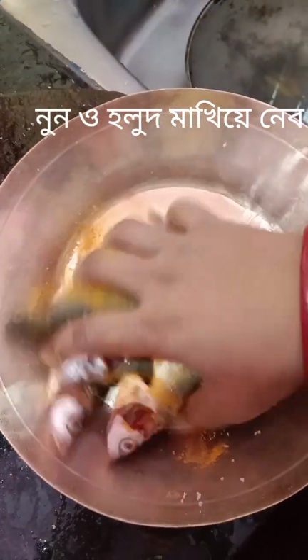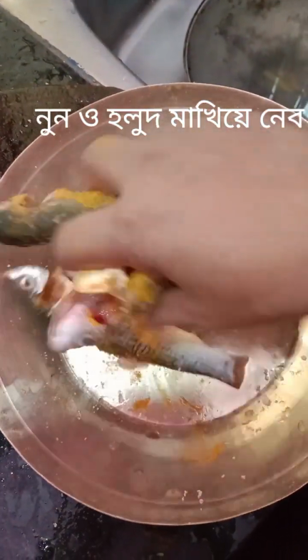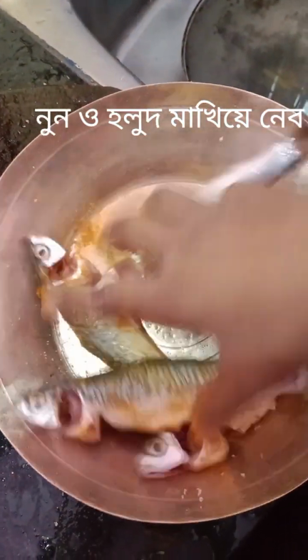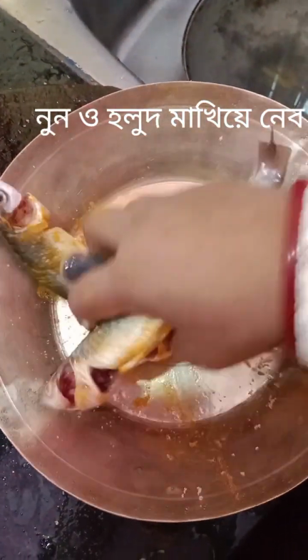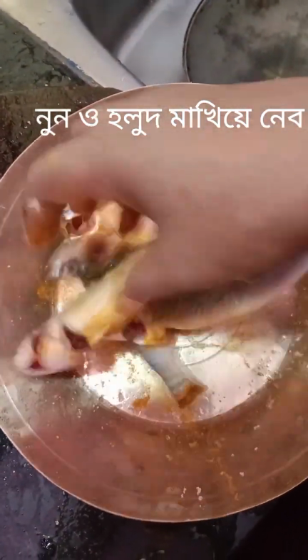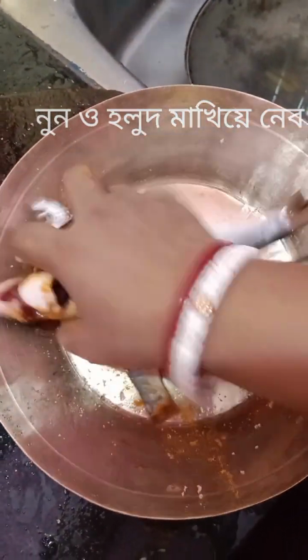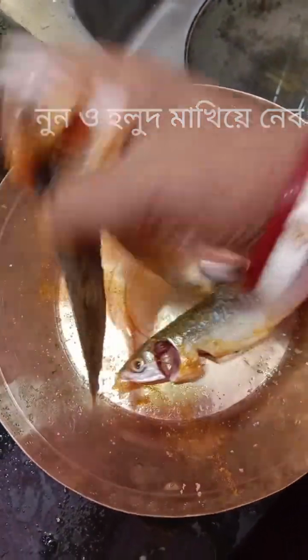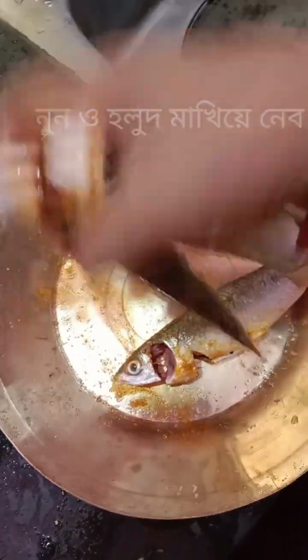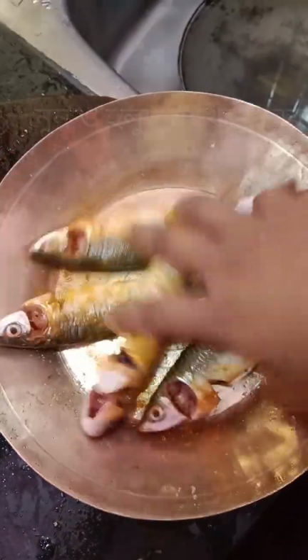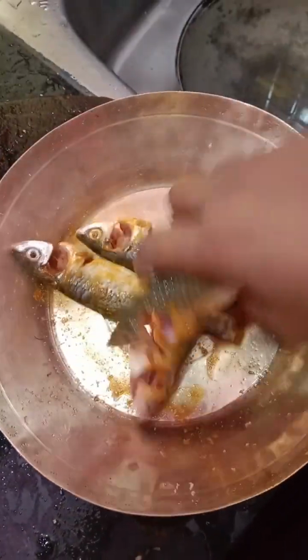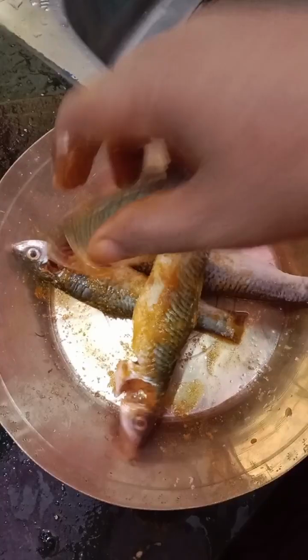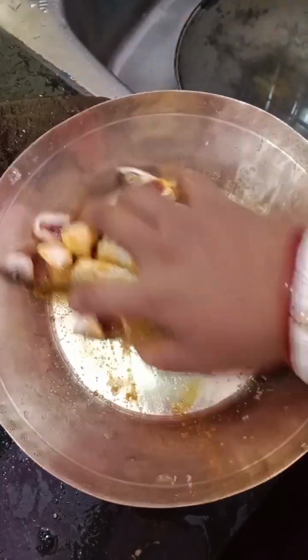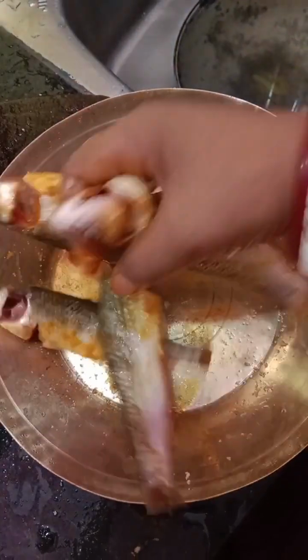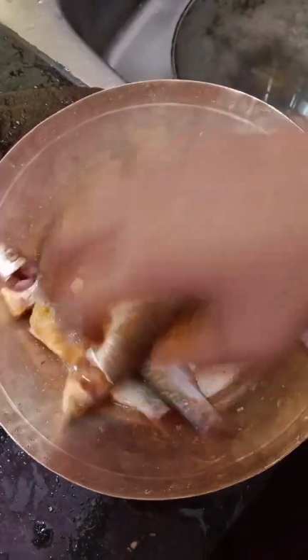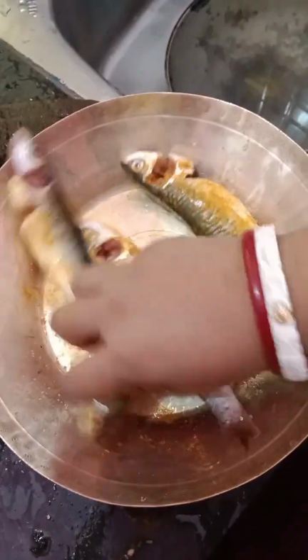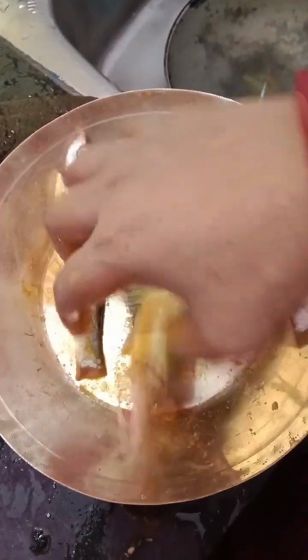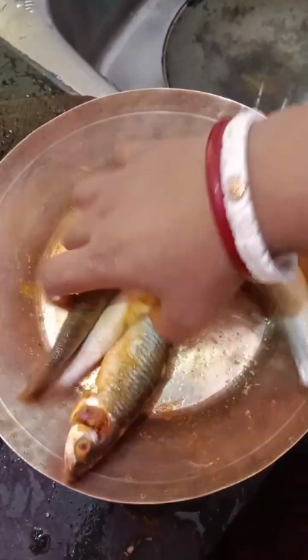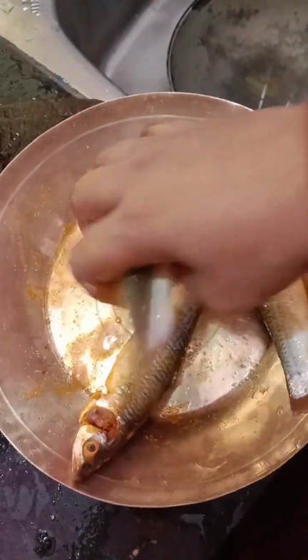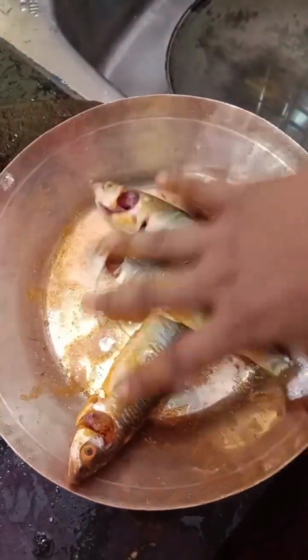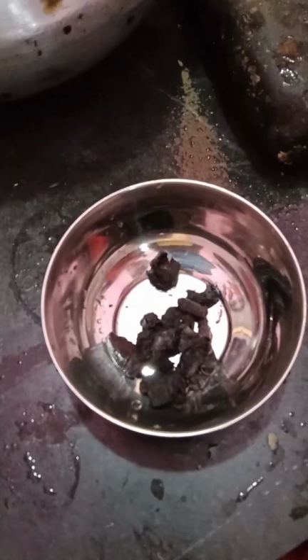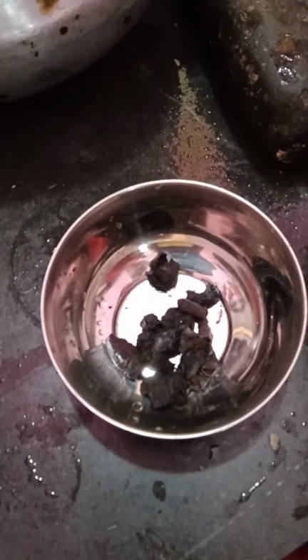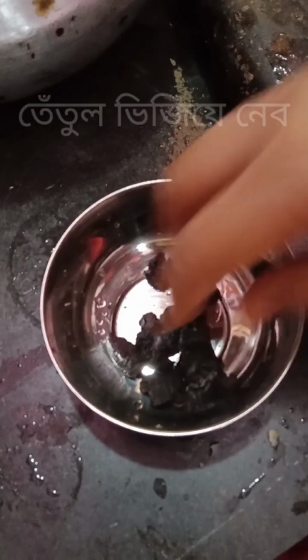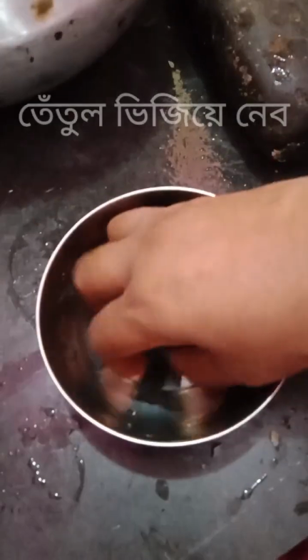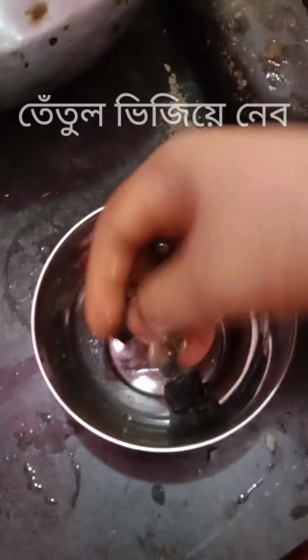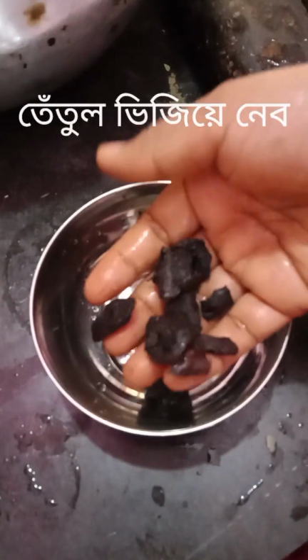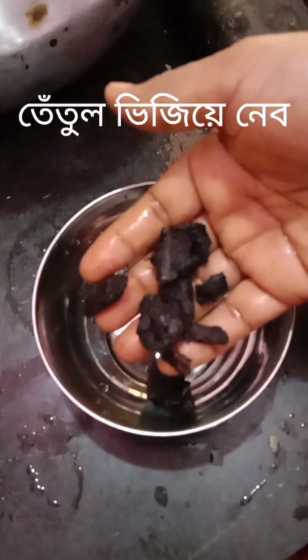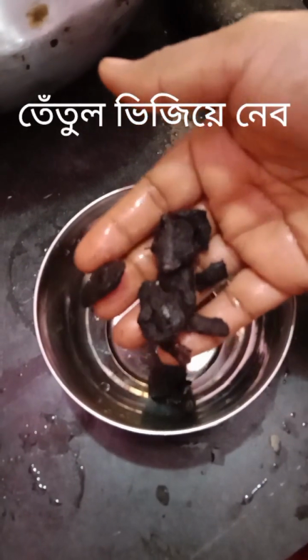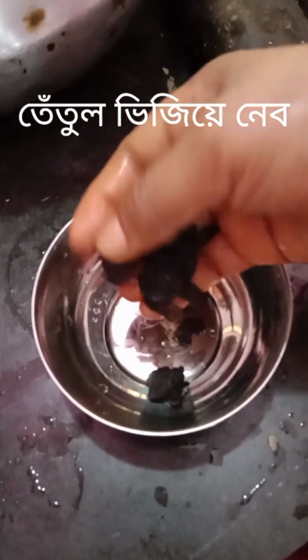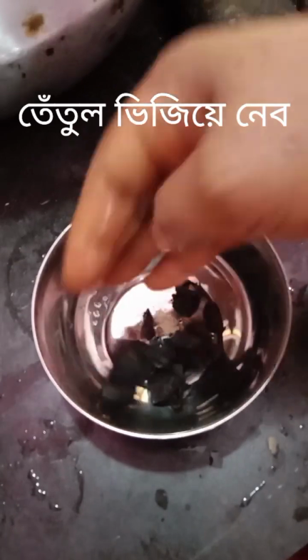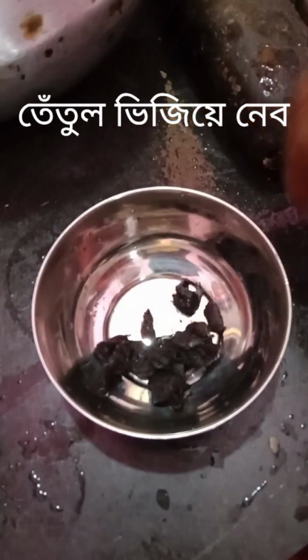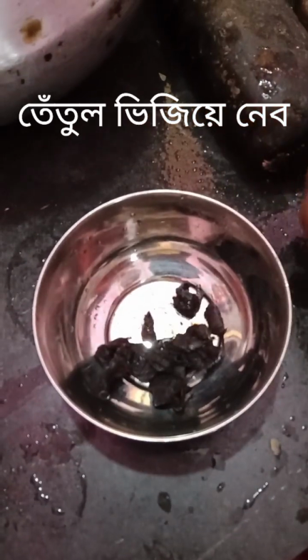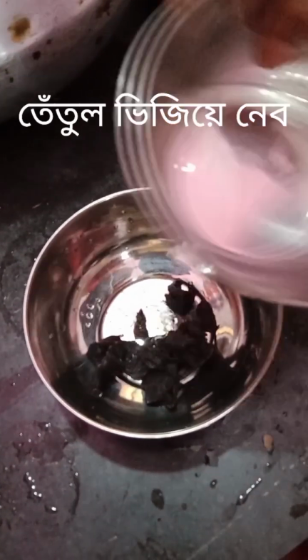Then I can put the plate of paper and I can put the plate in the plate. I have to put the plate of paper and I can put the plate in the plate.